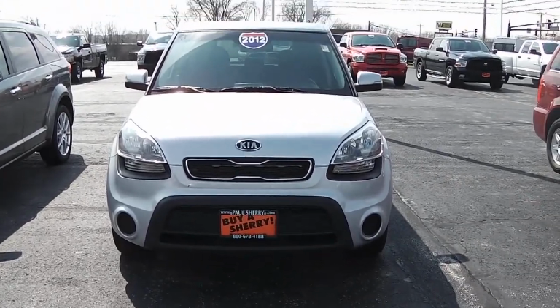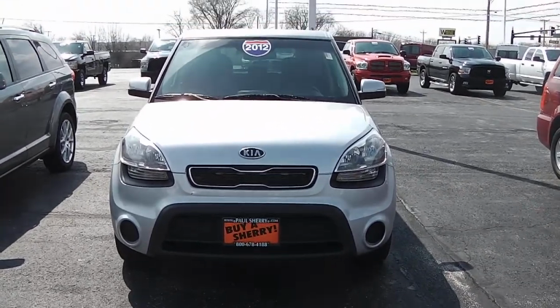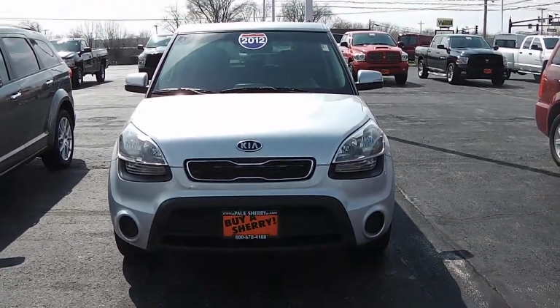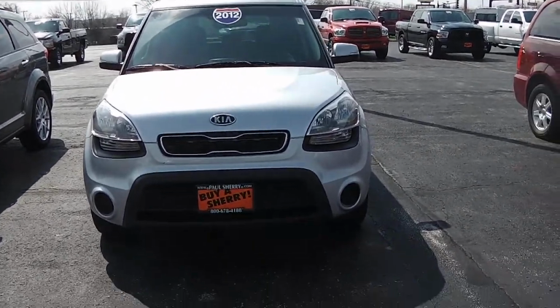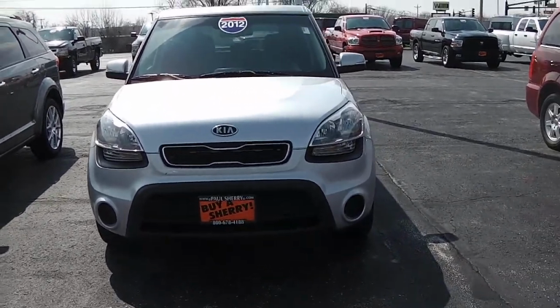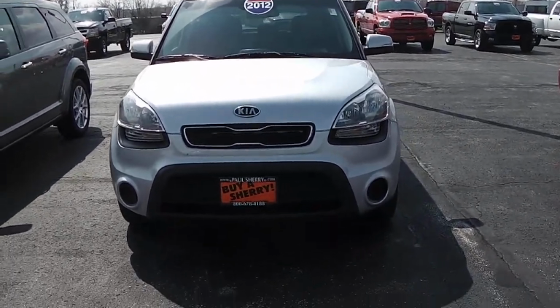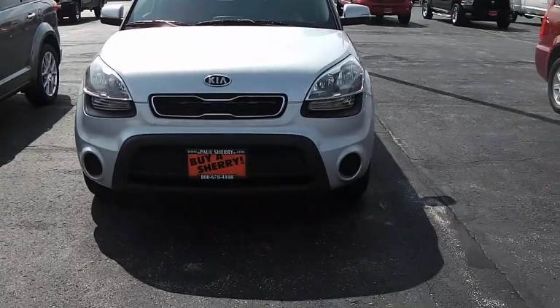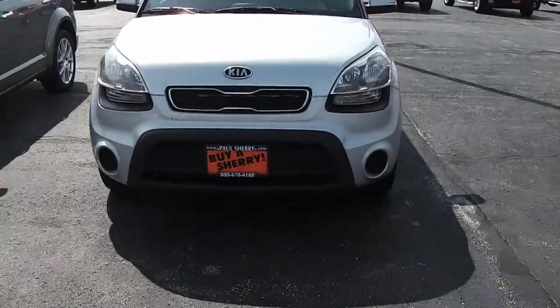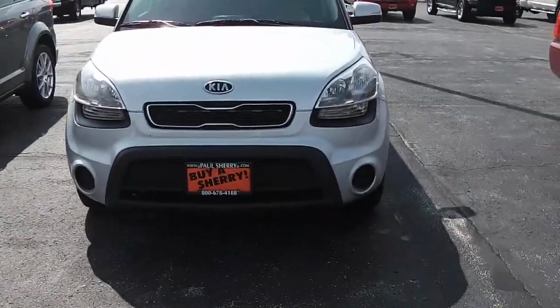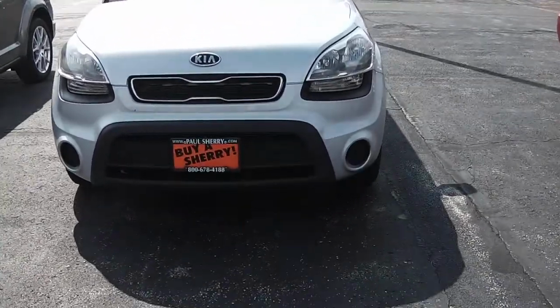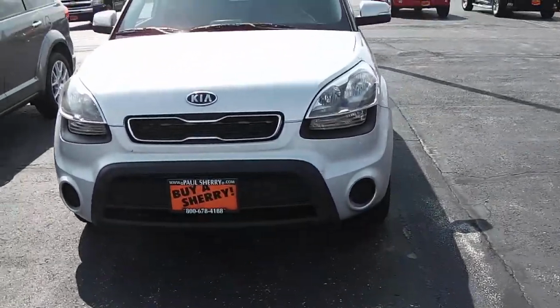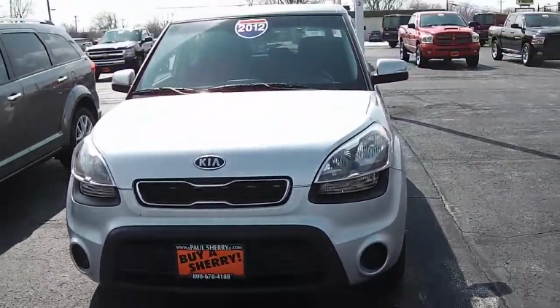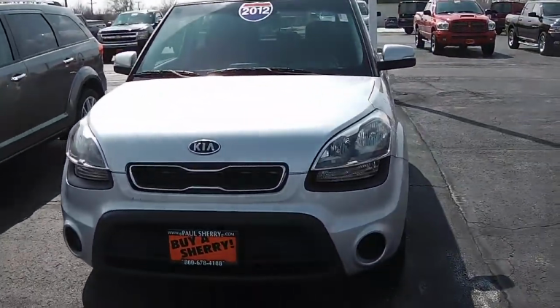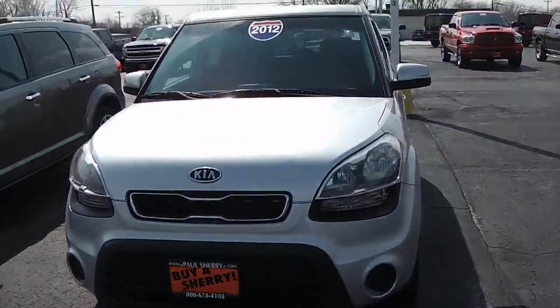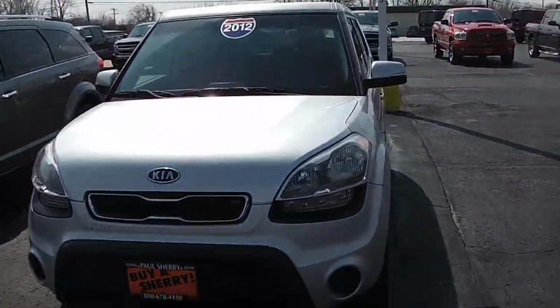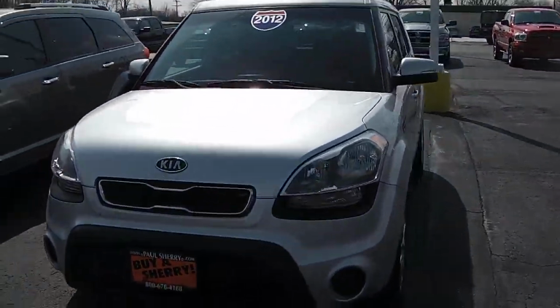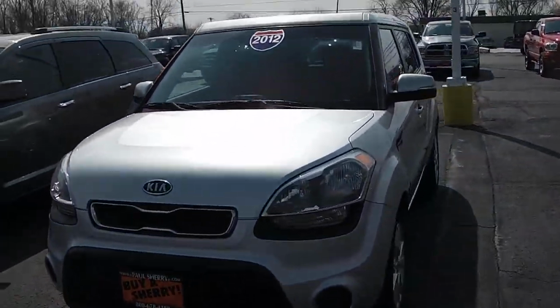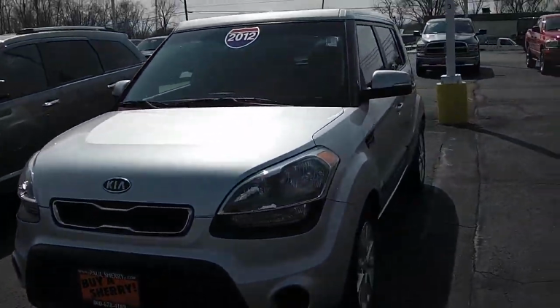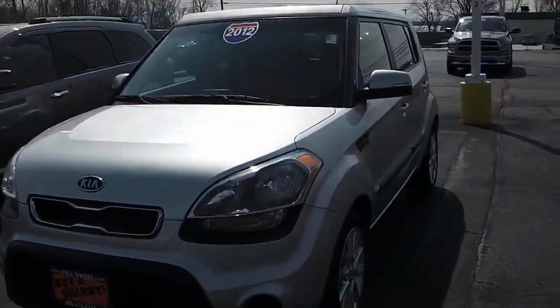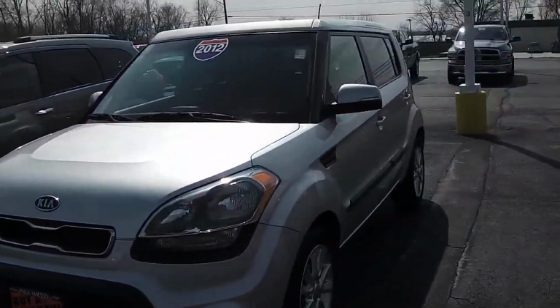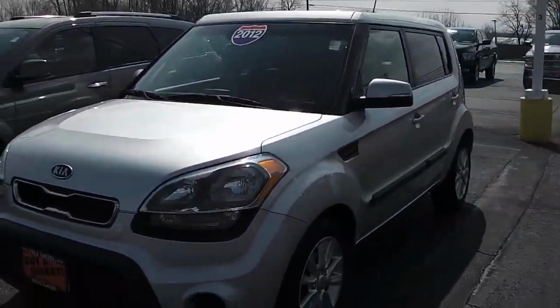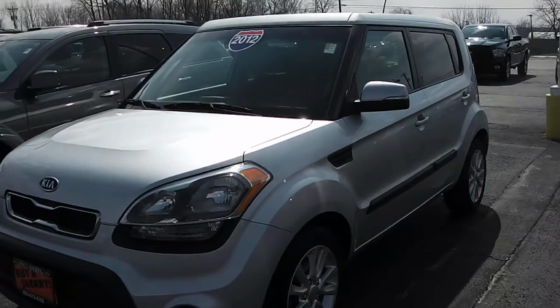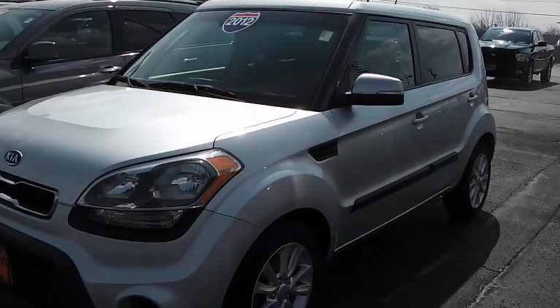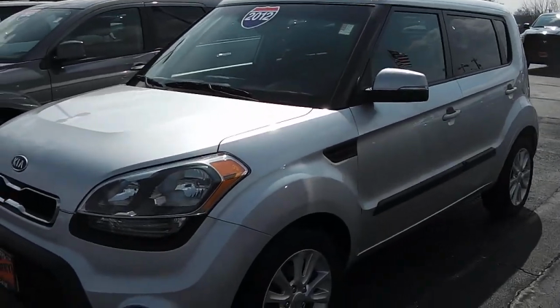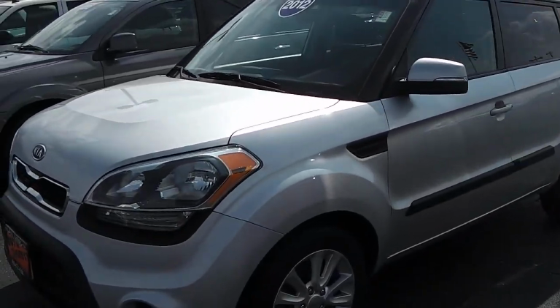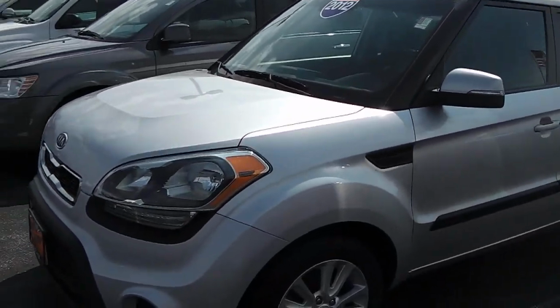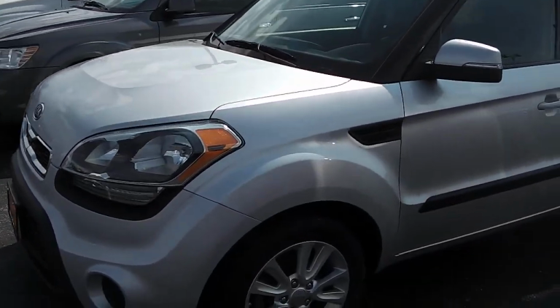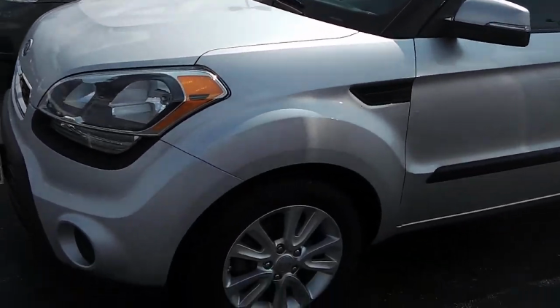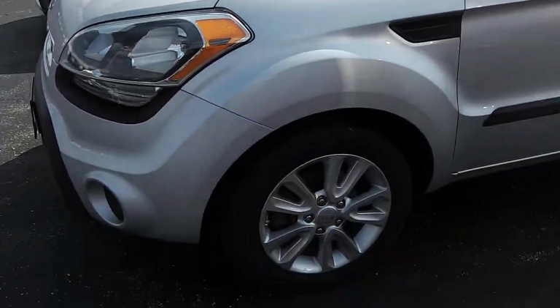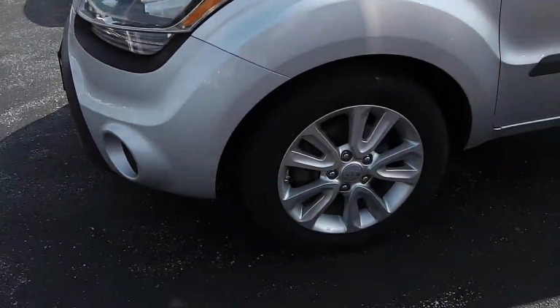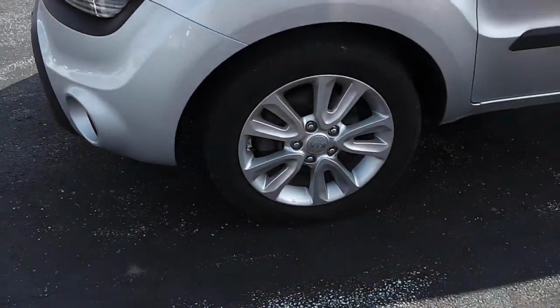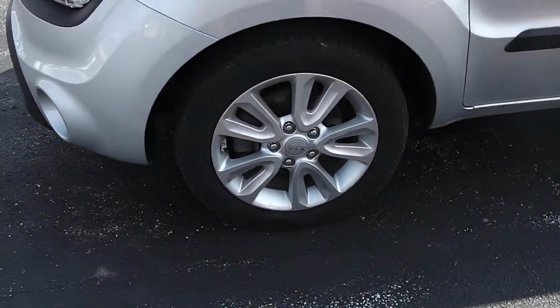This Kia Soul is silver in color, has 49,000 miles, and has pan aluminum wheels.